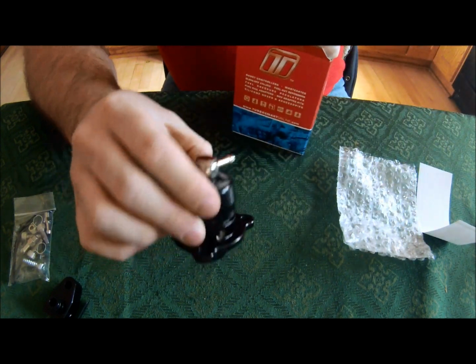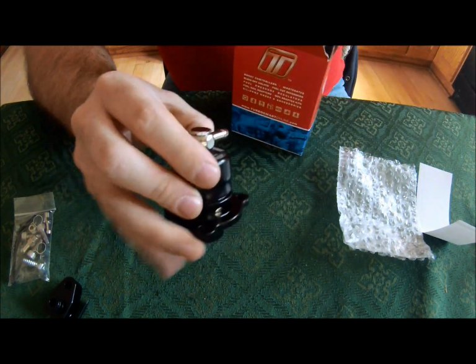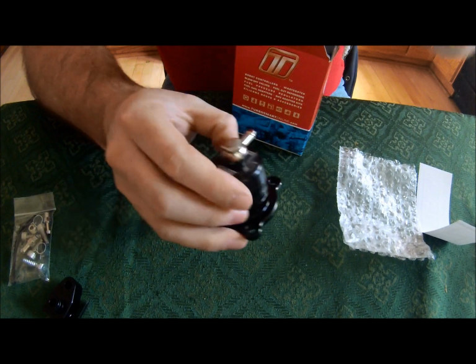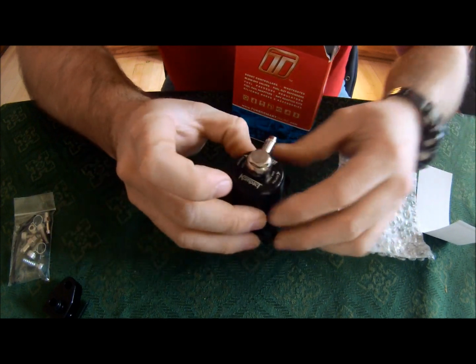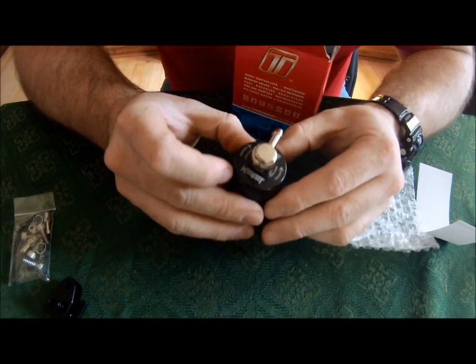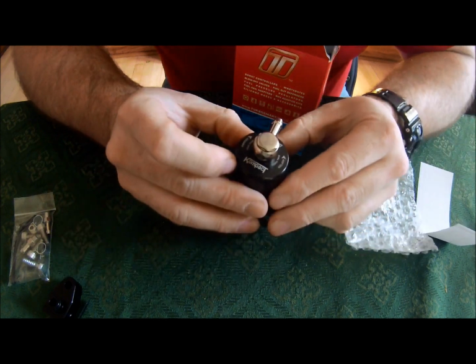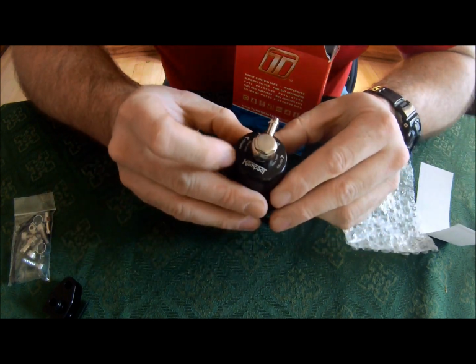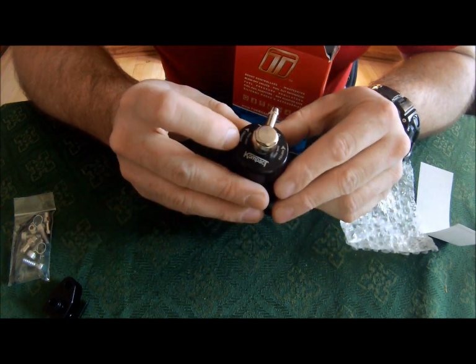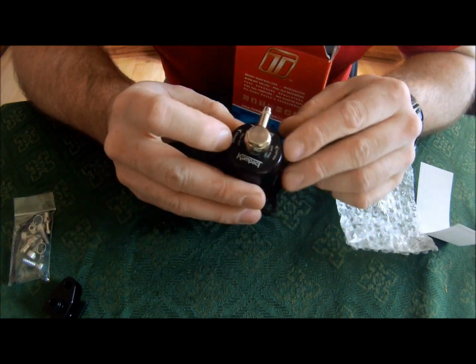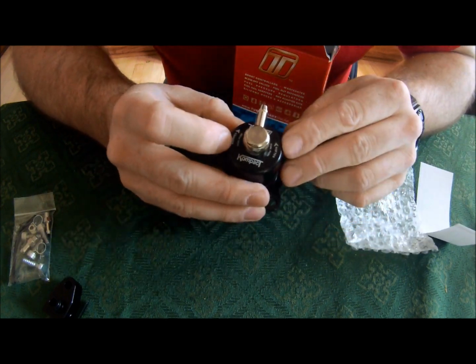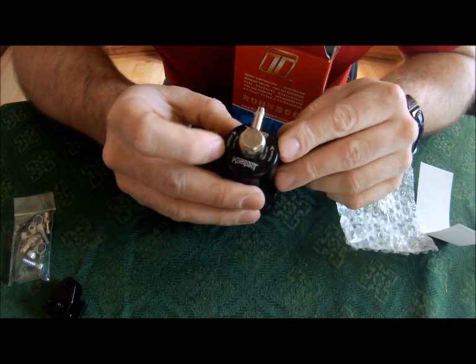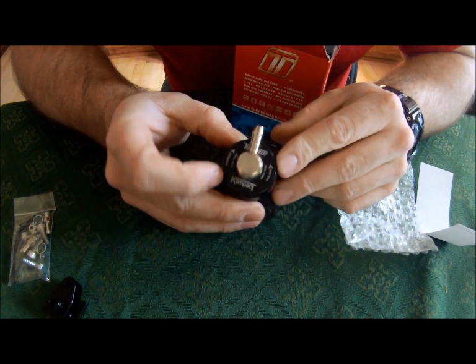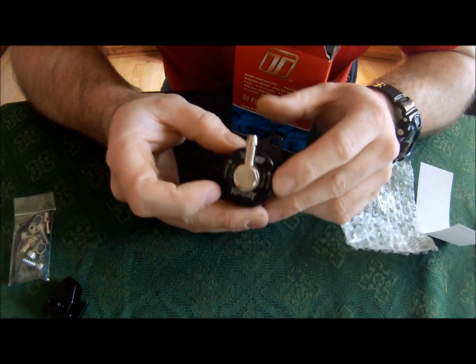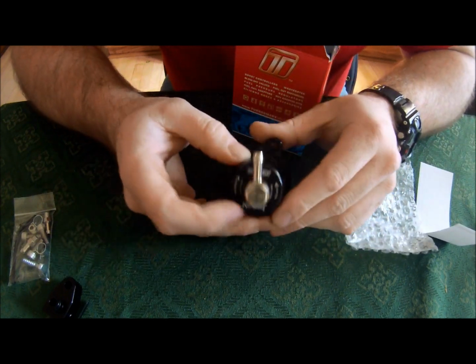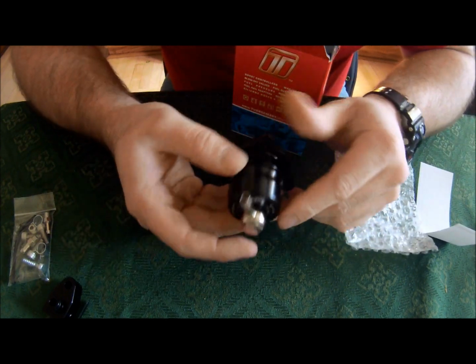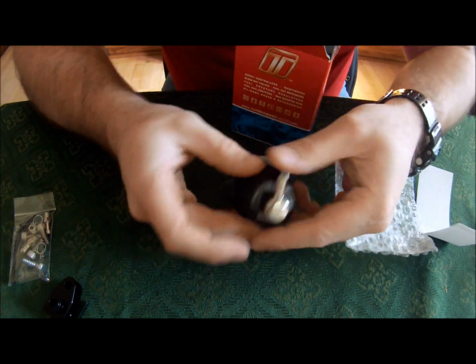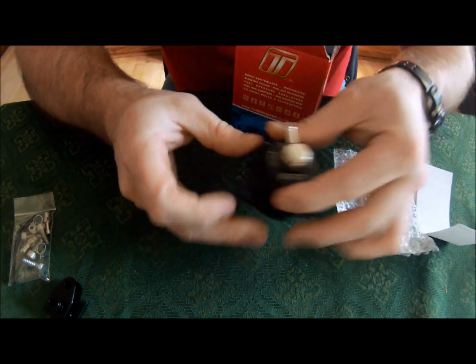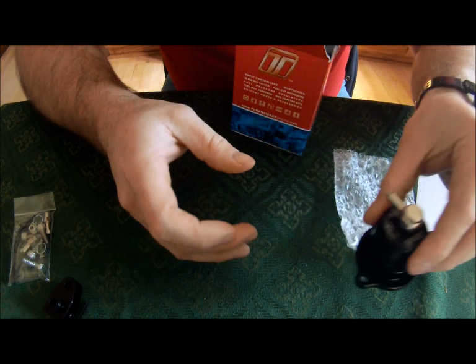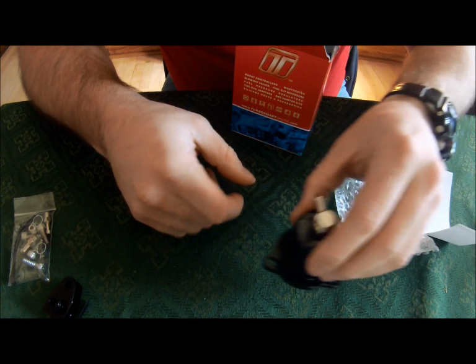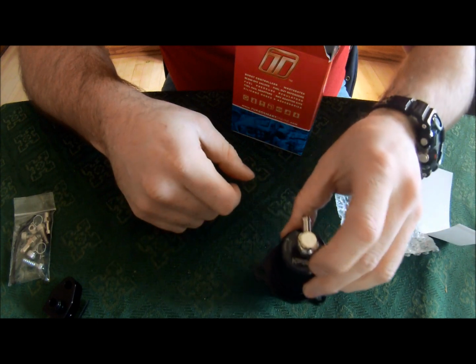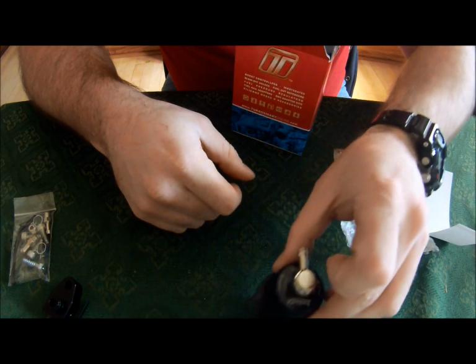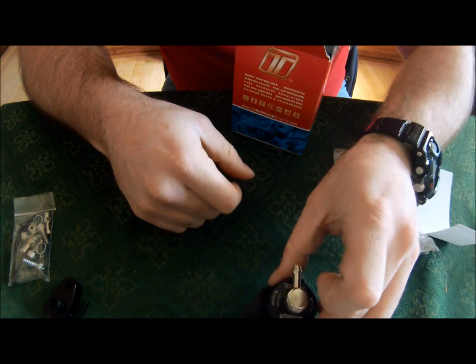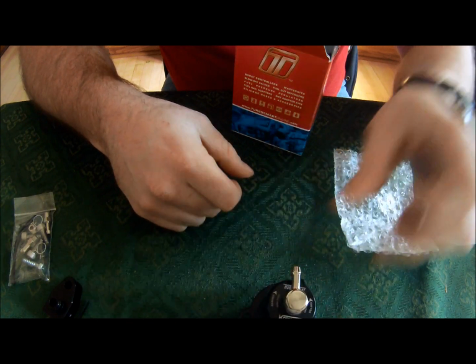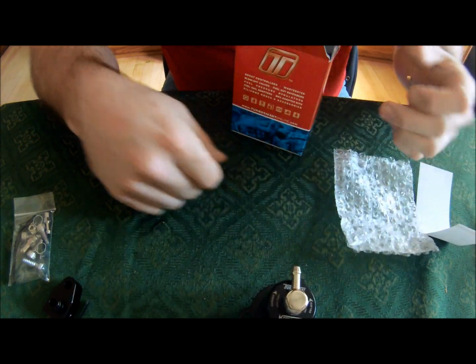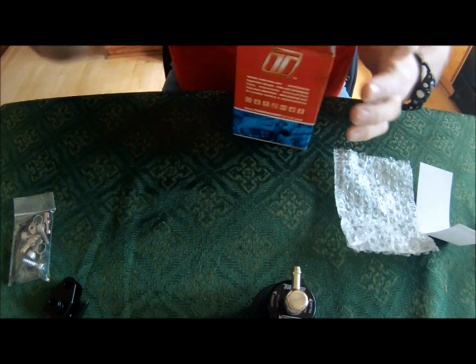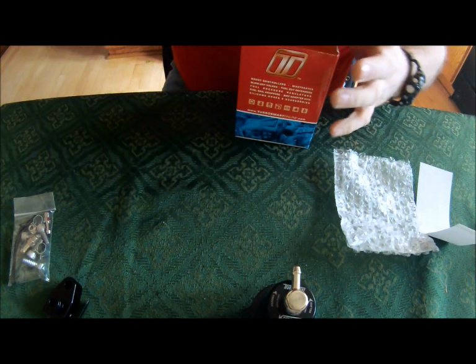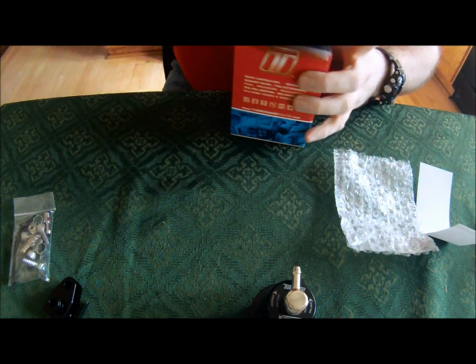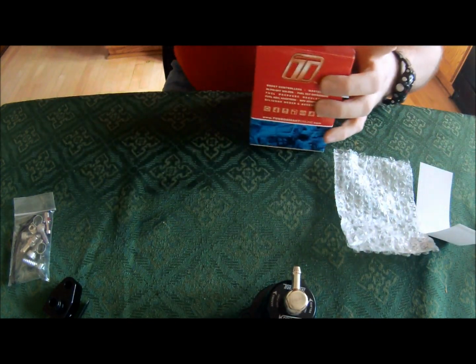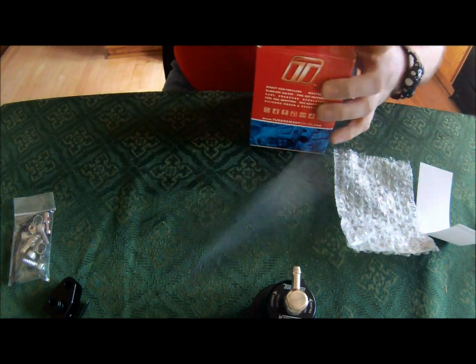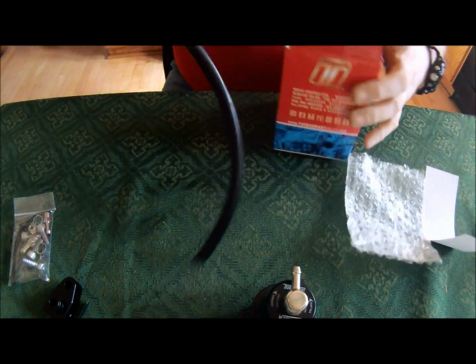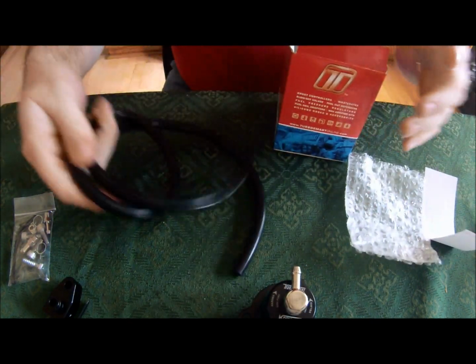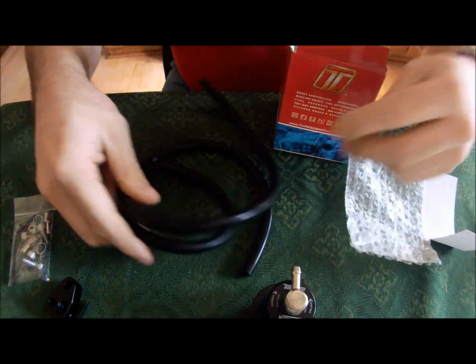That's great. And it is adjustable from harder to softer — it's hard to push. I do like that. Some vacuum holes. Pretty much exactly what I was expecting.